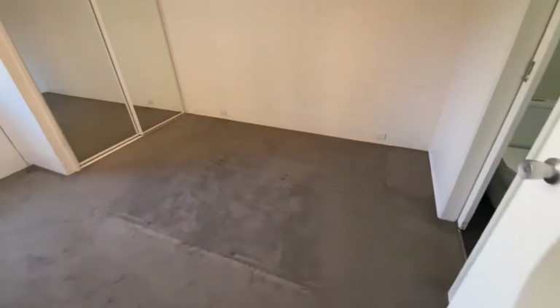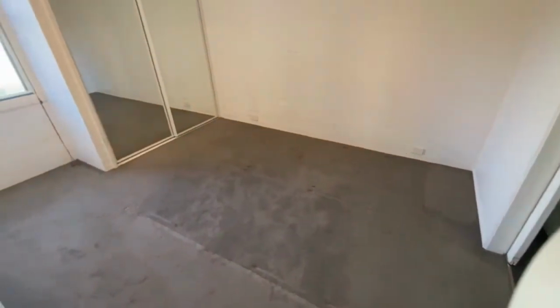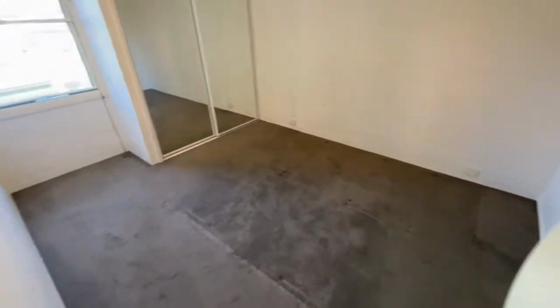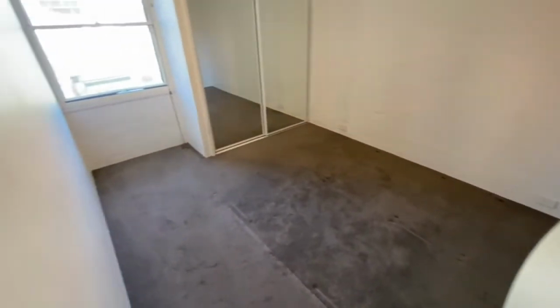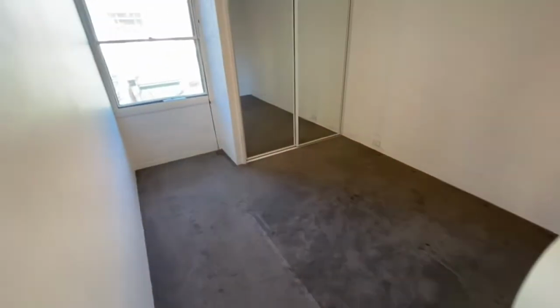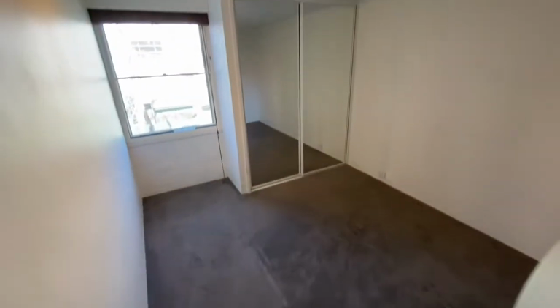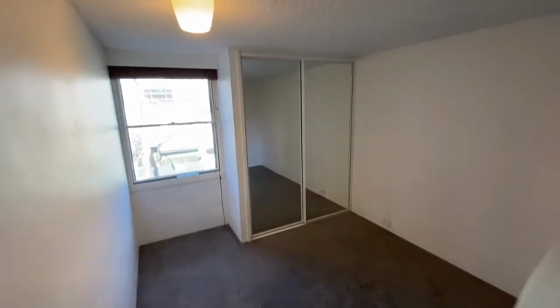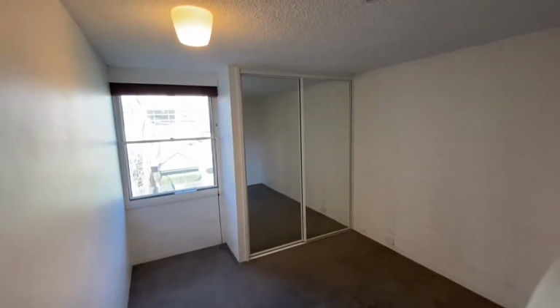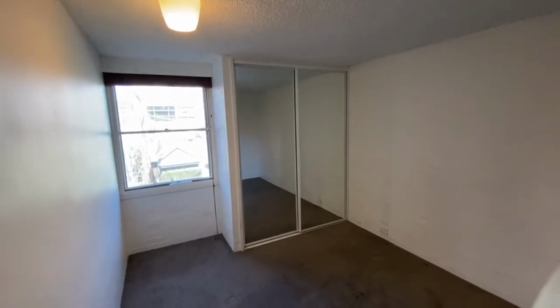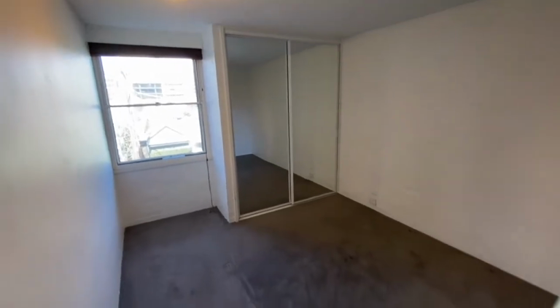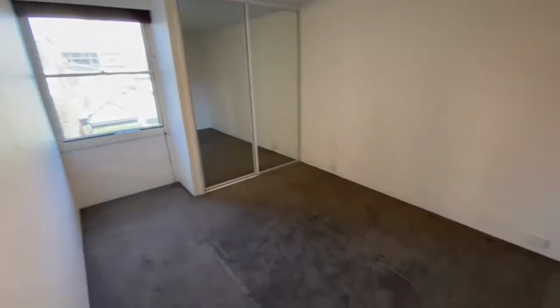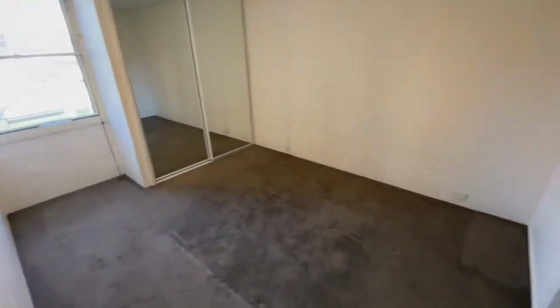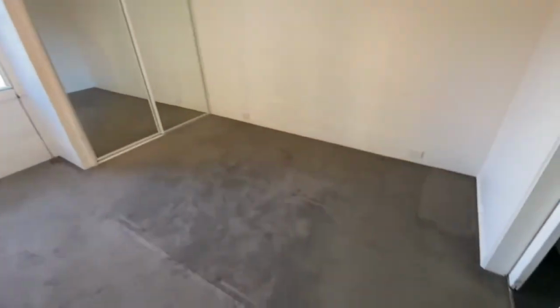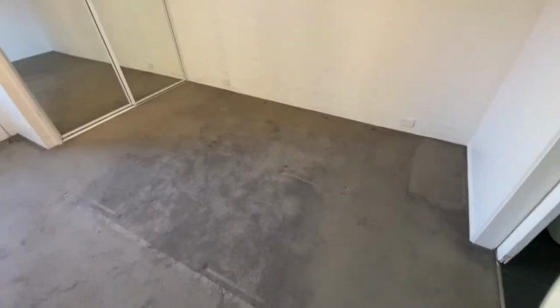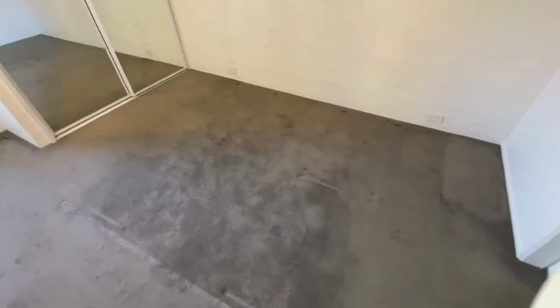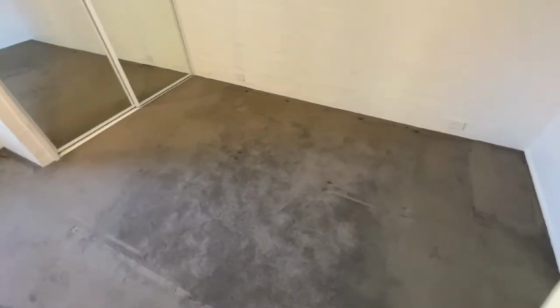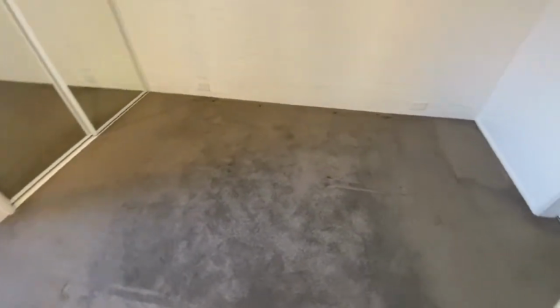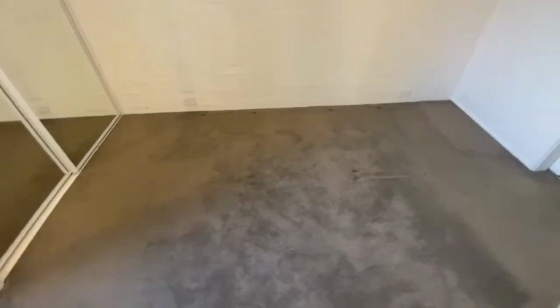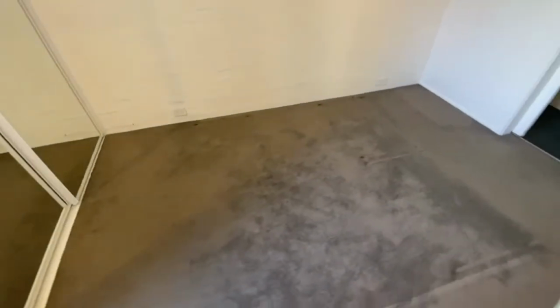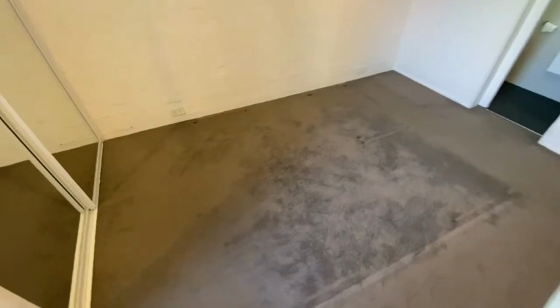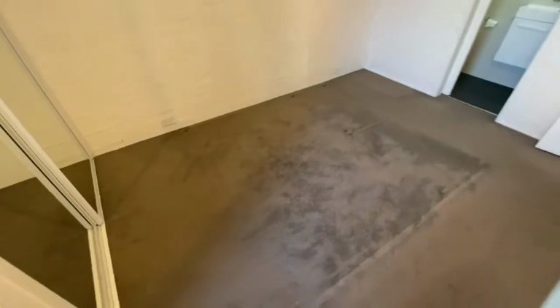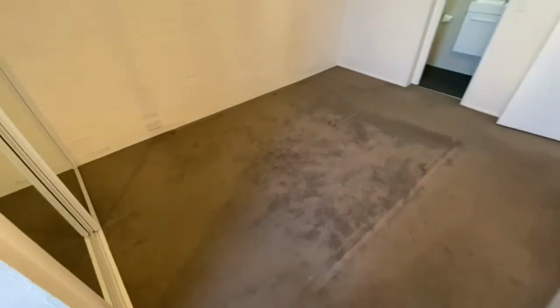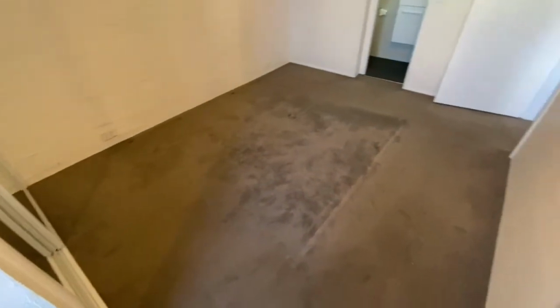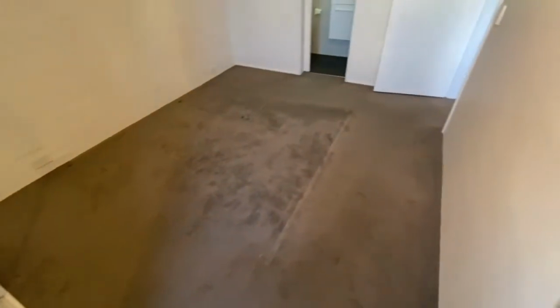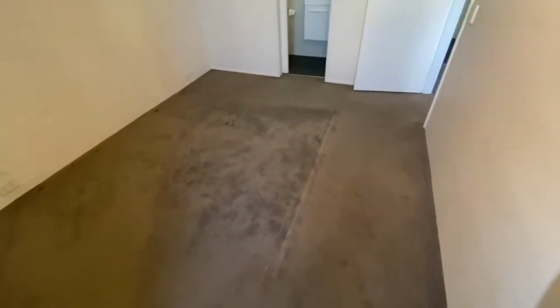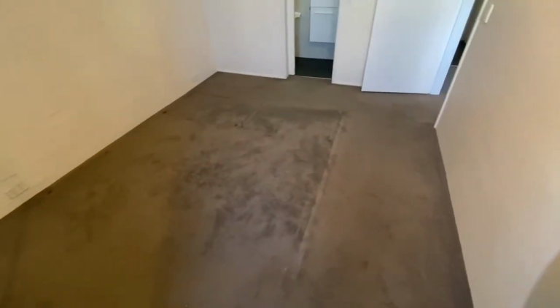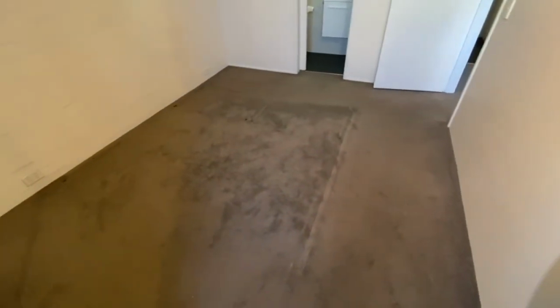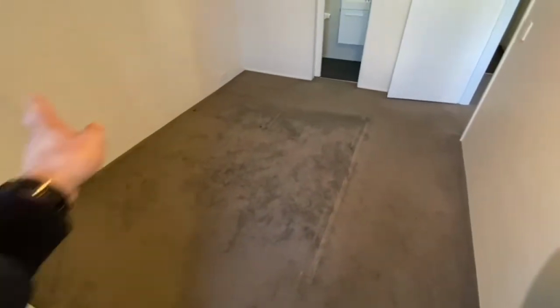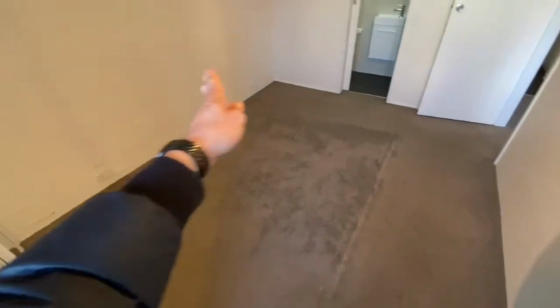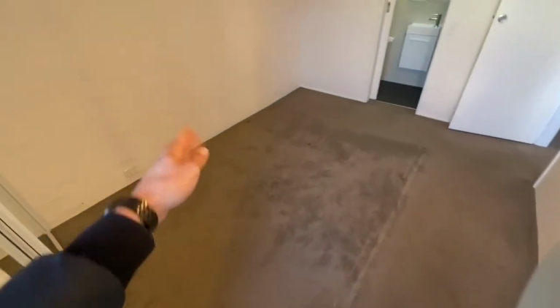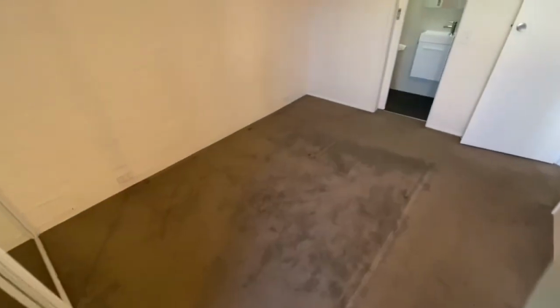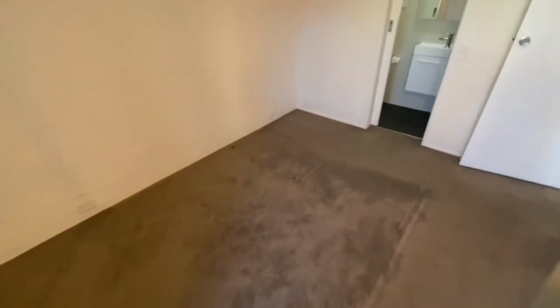And through to our master bedroom with mirrored robes. Plenty of space here for a double, queen, or potentially even a king size bed with the head along the wall there.